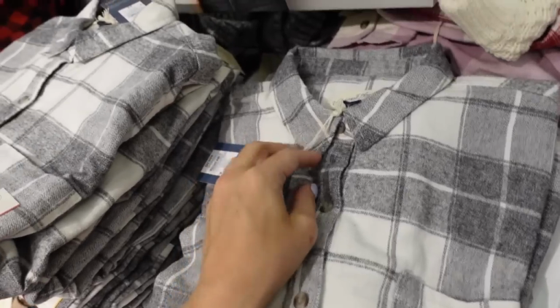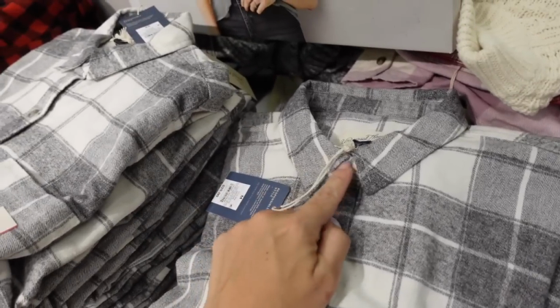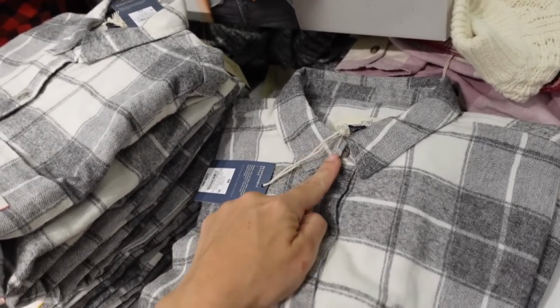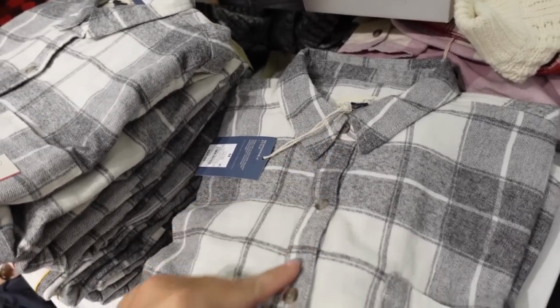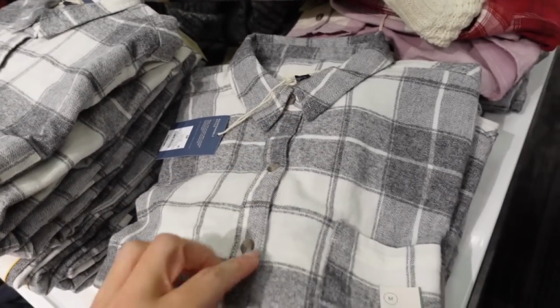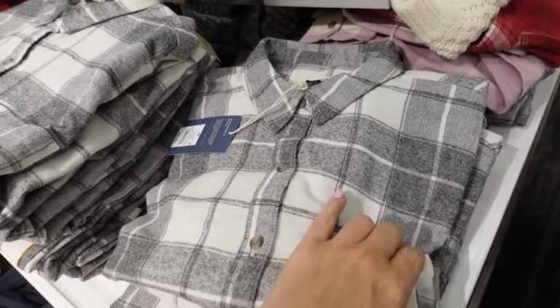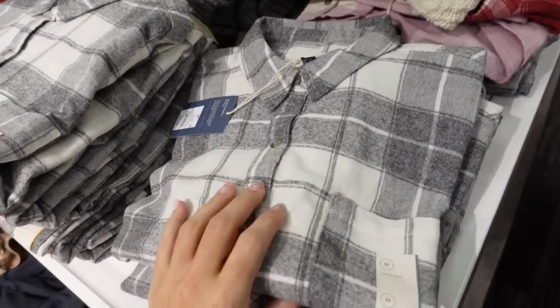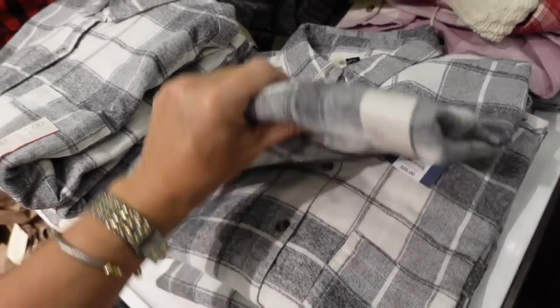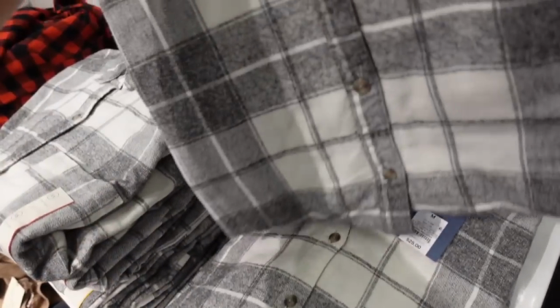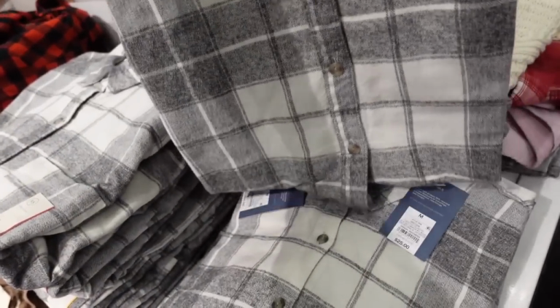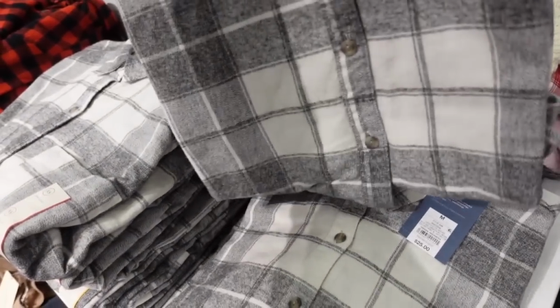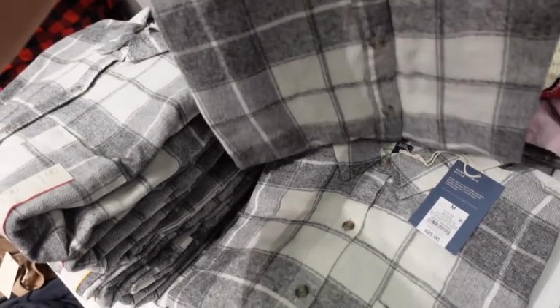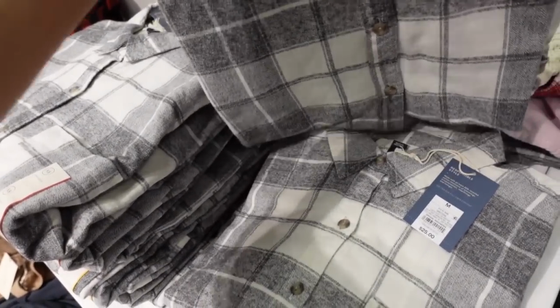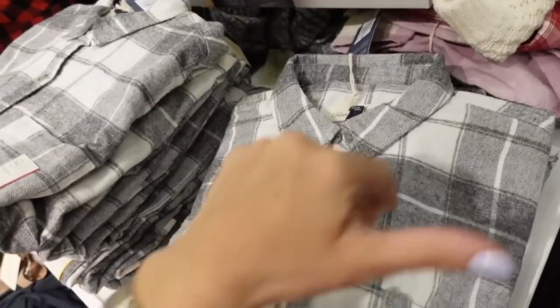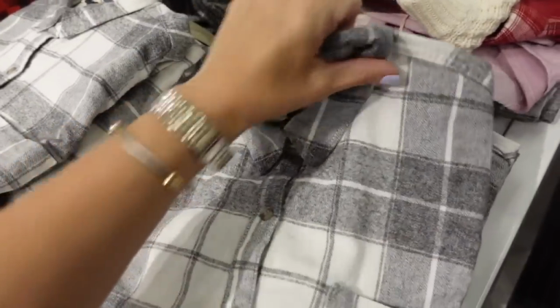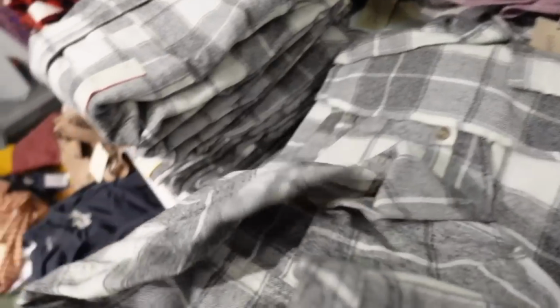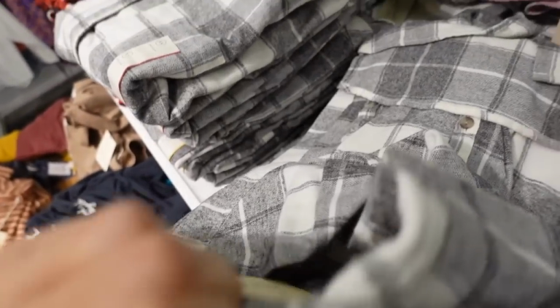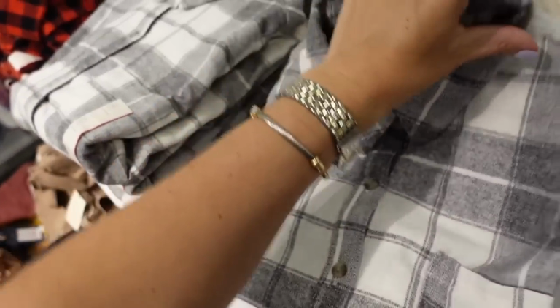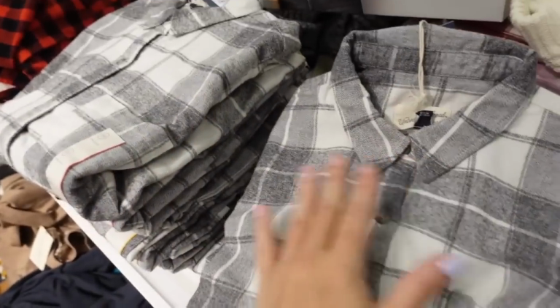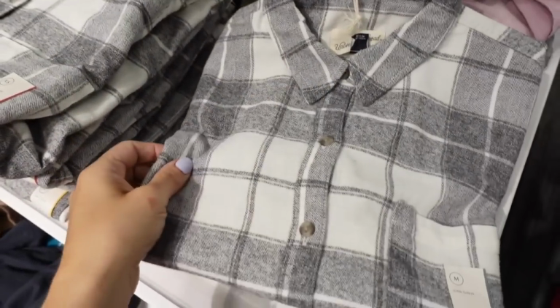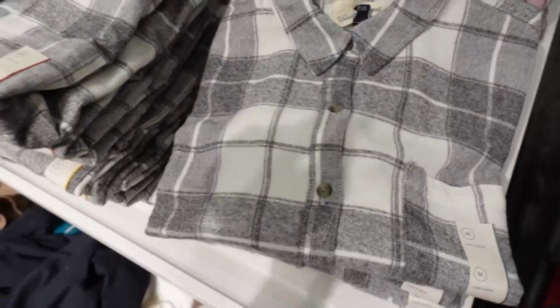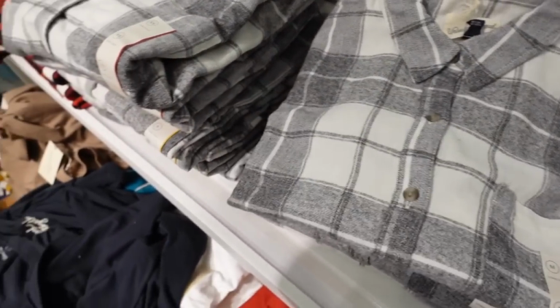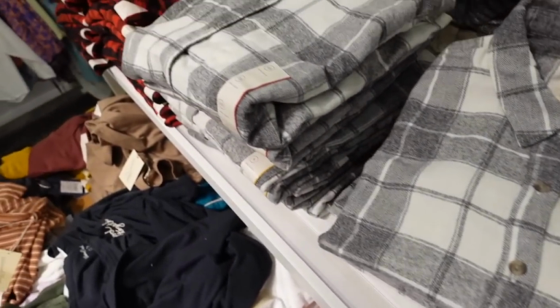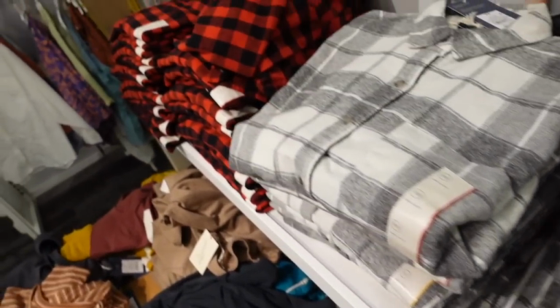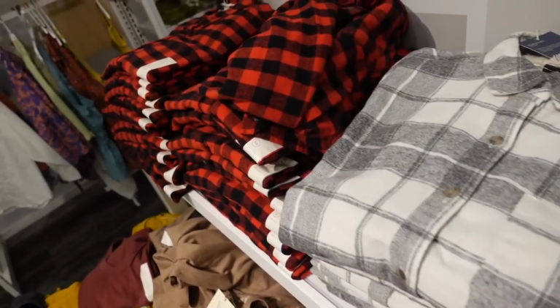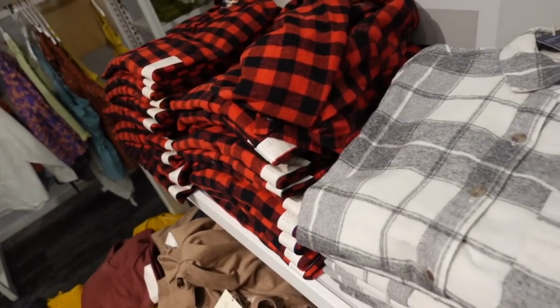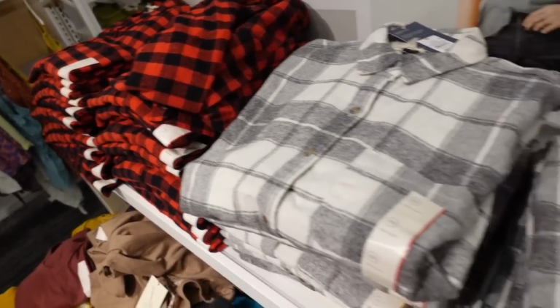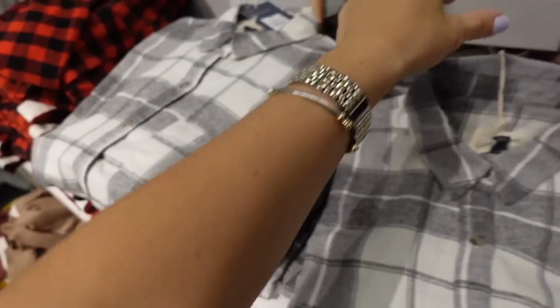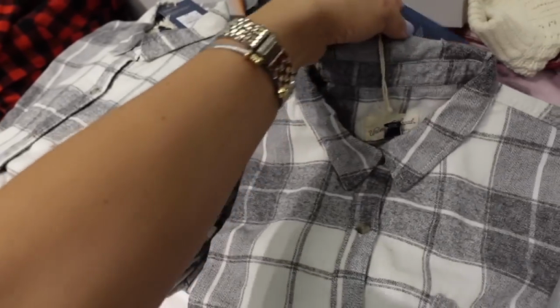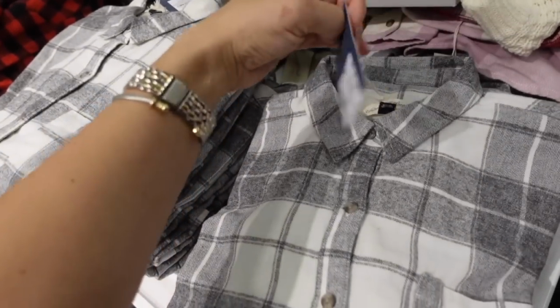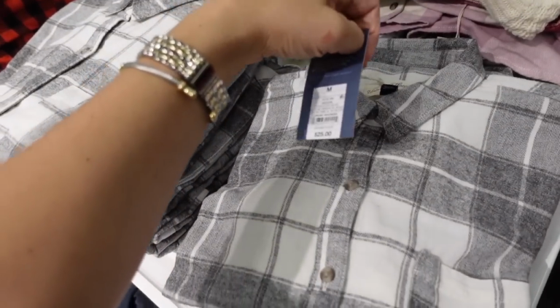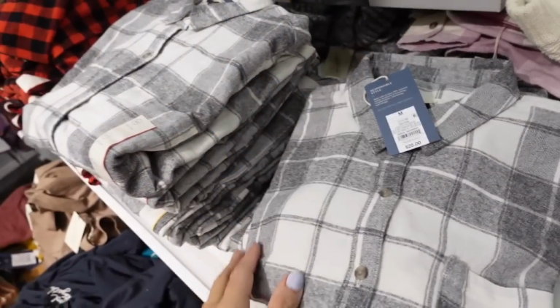New prints and colors in the flannels from Universal Thread. These have a smaller collar, buttons all the way down, a little pocket on the chest, good length, and seam detailing on the back. The gray and white plaid is new — we also saw the red and black buffalo check. These are regularly $25.